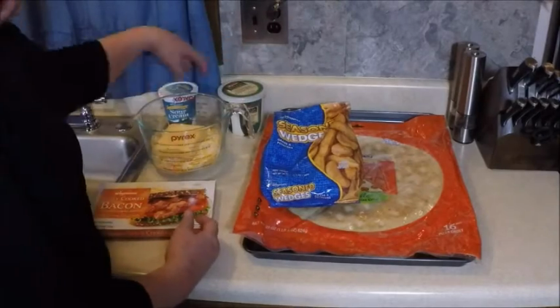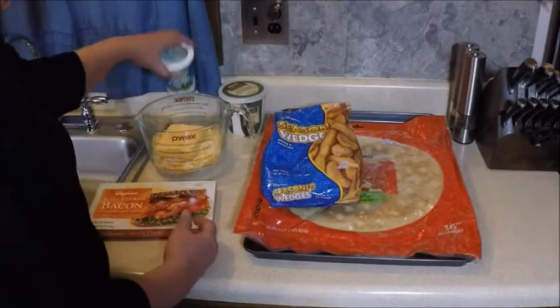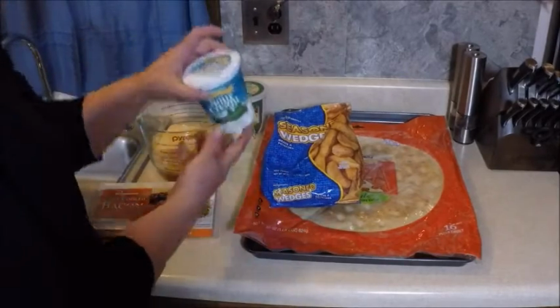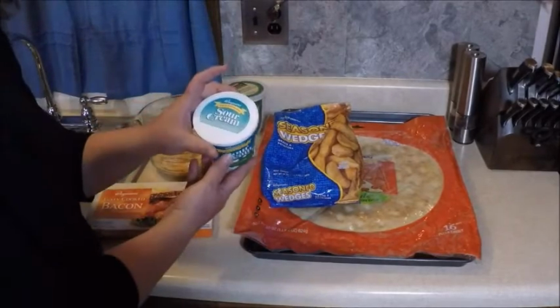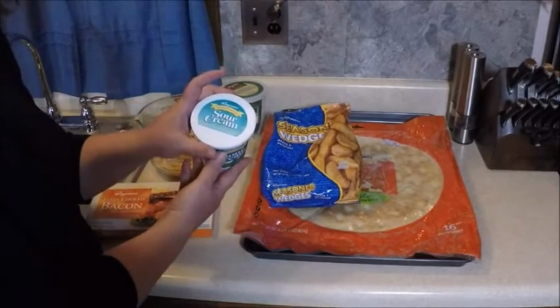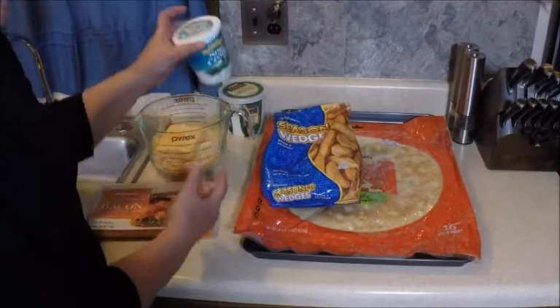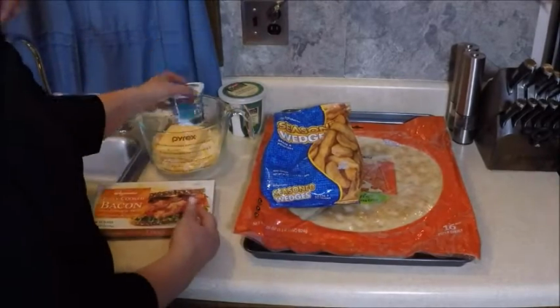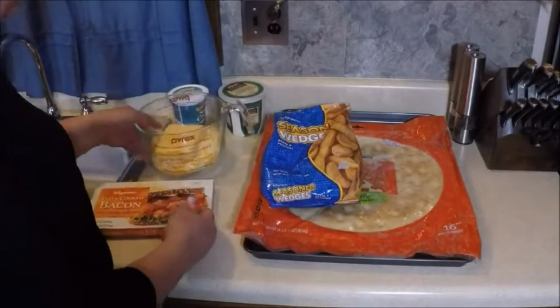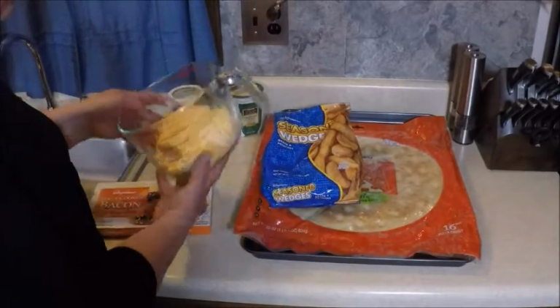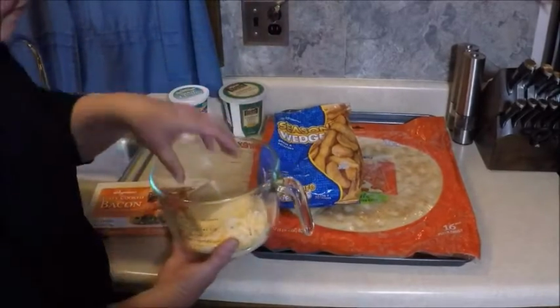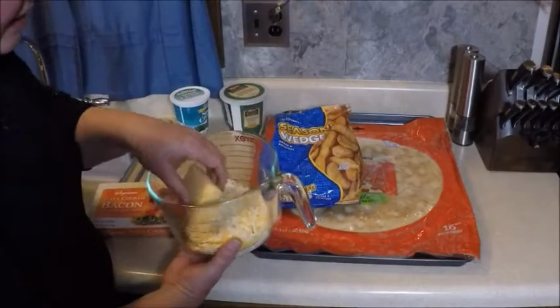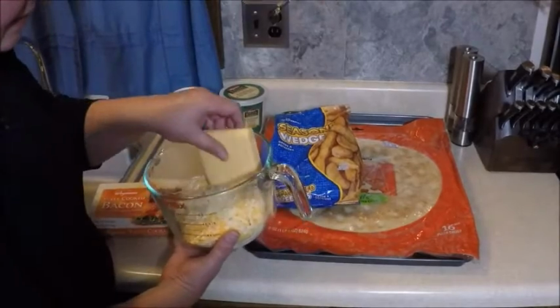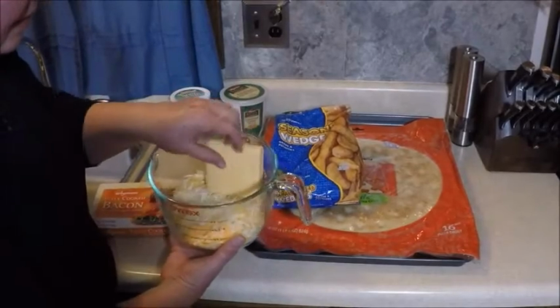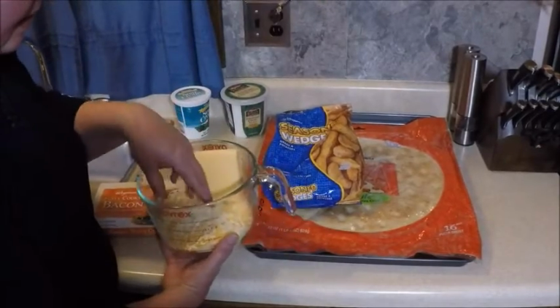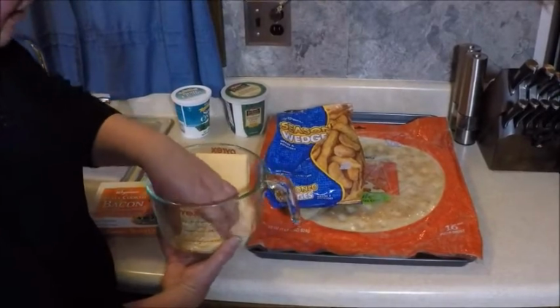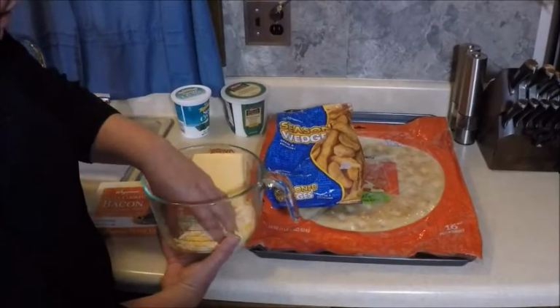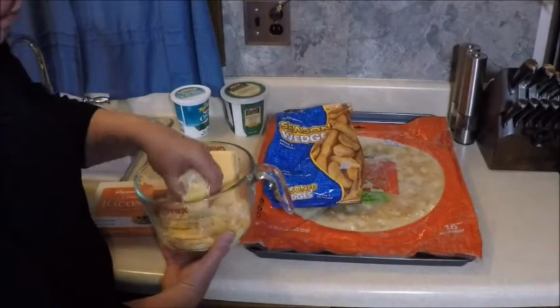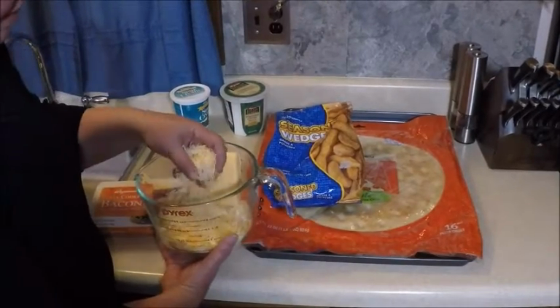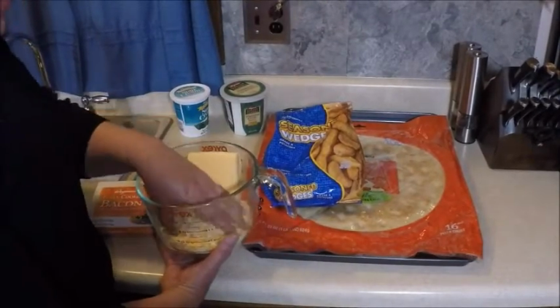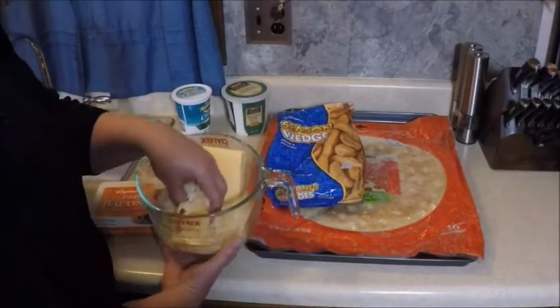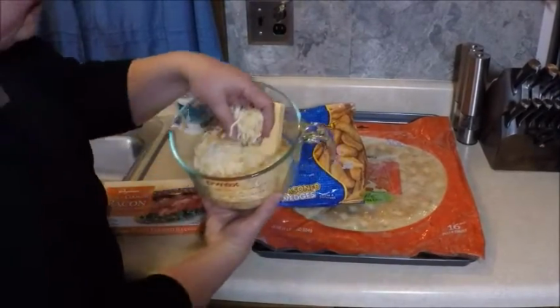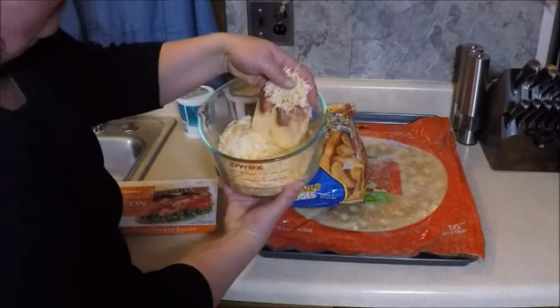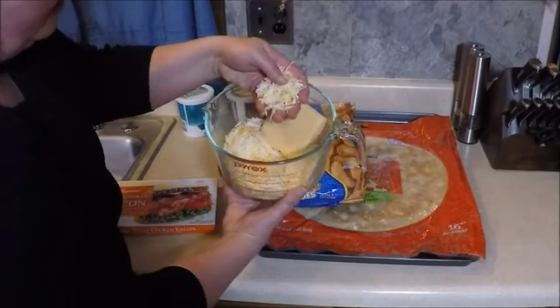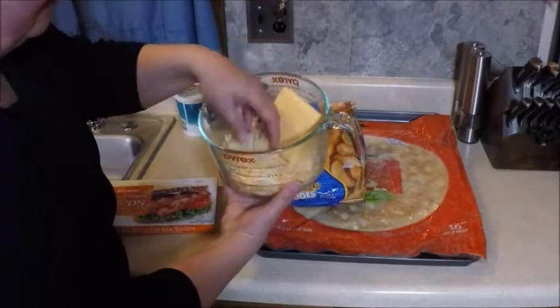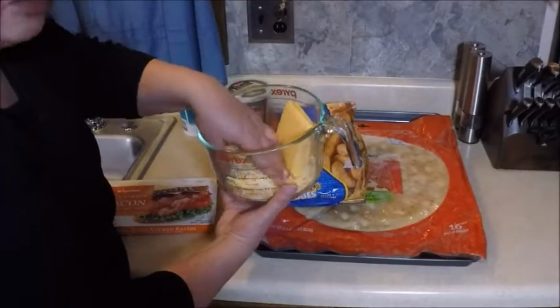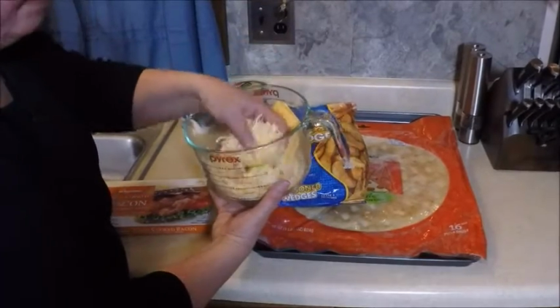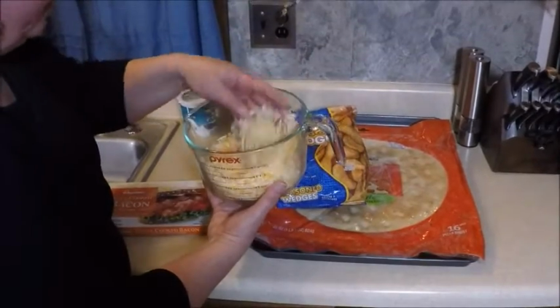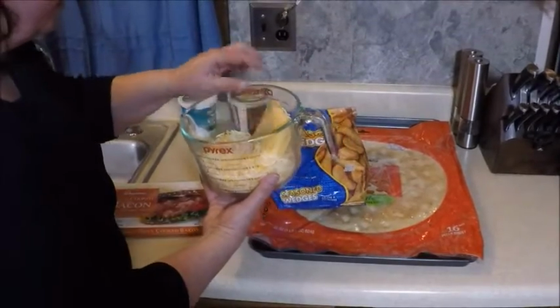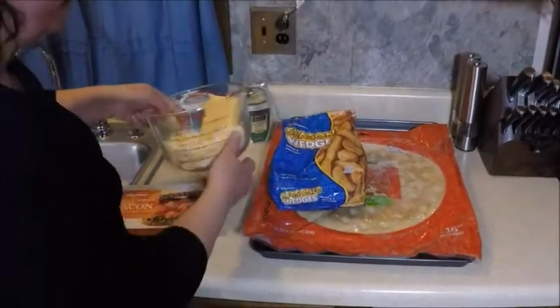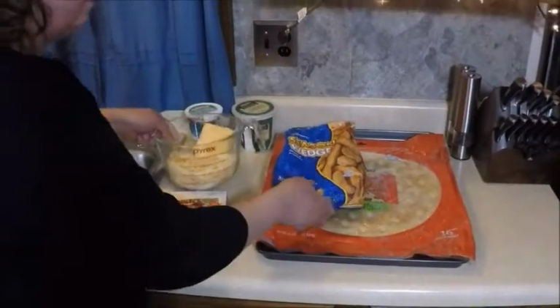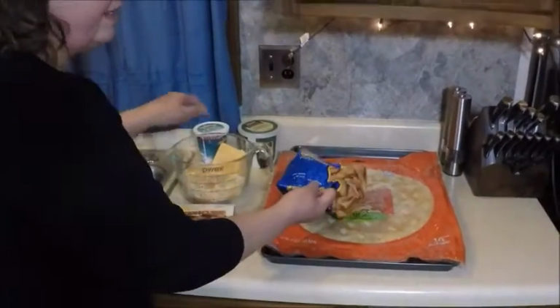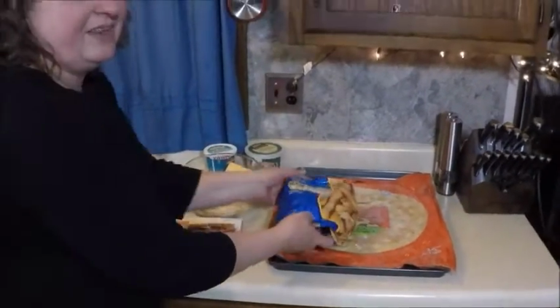And some sour cream and a couple different kinds of cheese. I'm going to put American on and also a mixture of mozzarella and parmesan. So first thing we've got to do is deep fry the potato wedges.